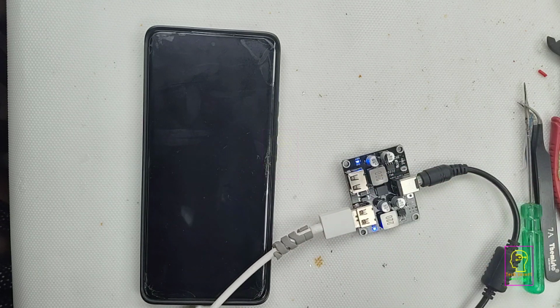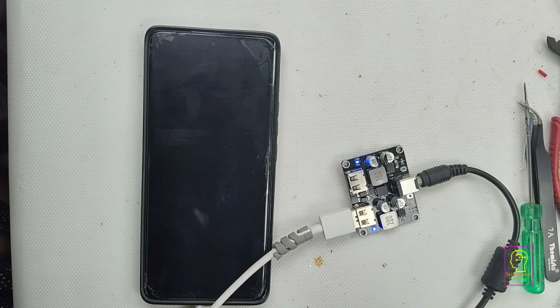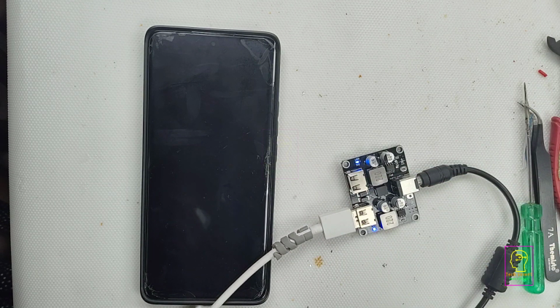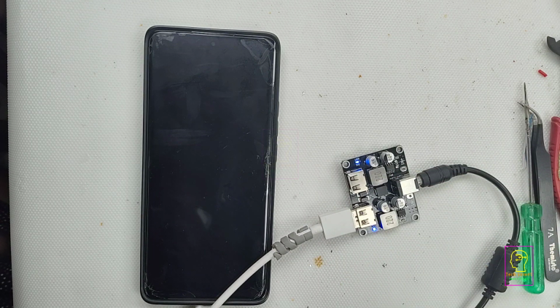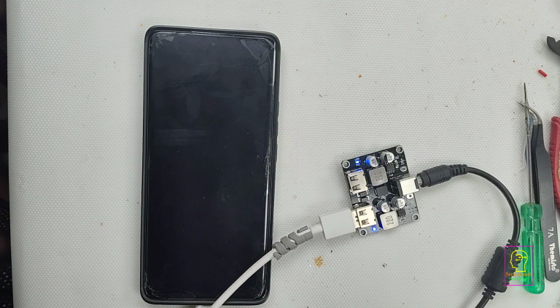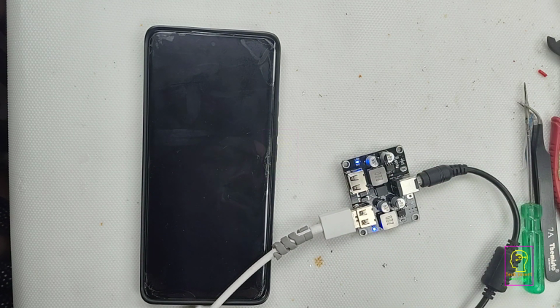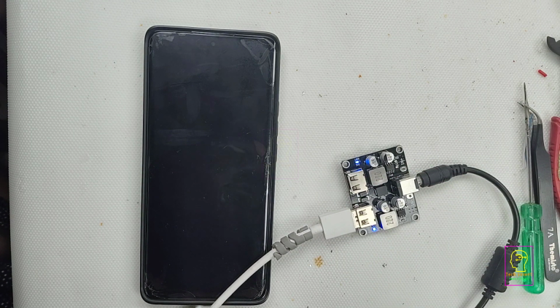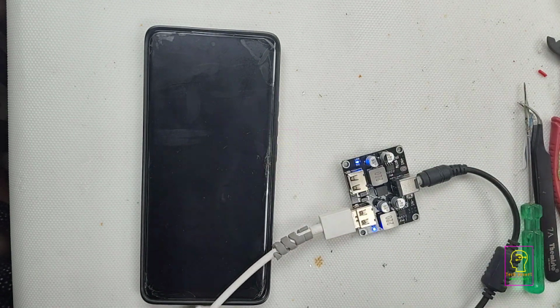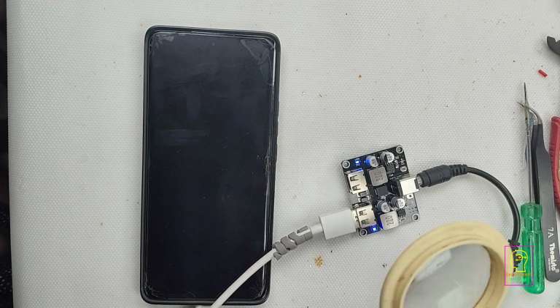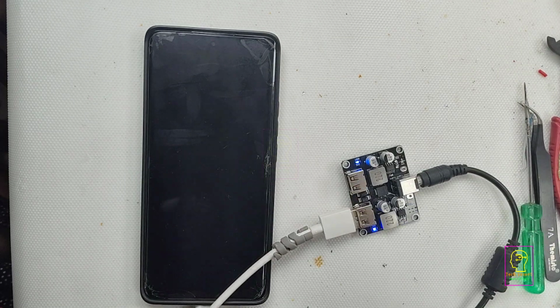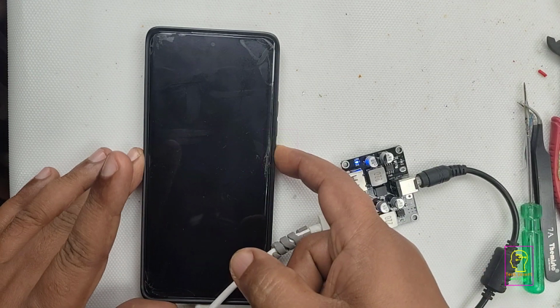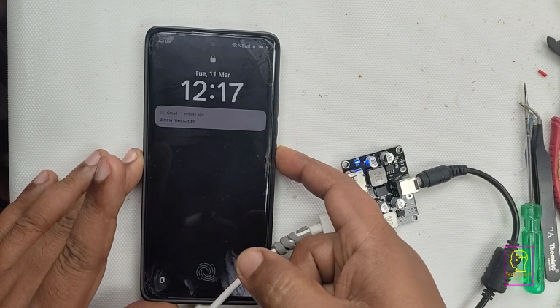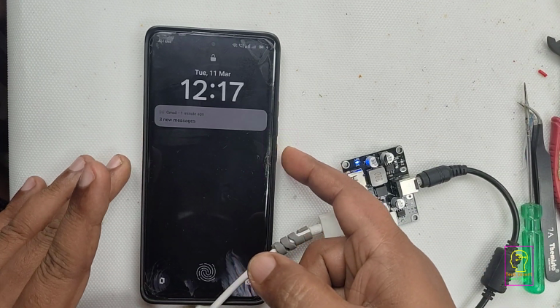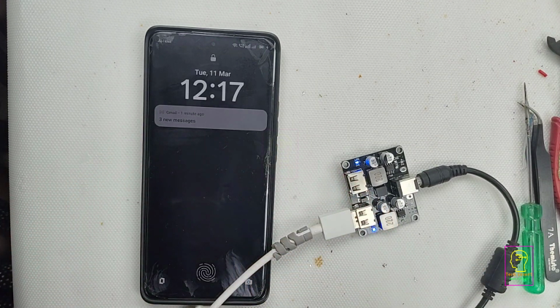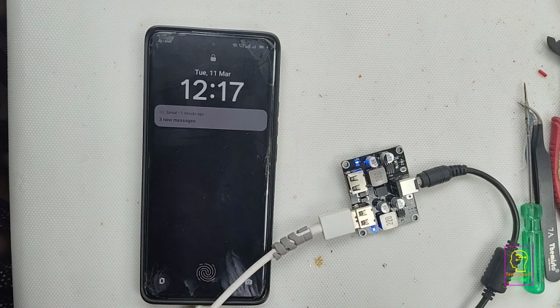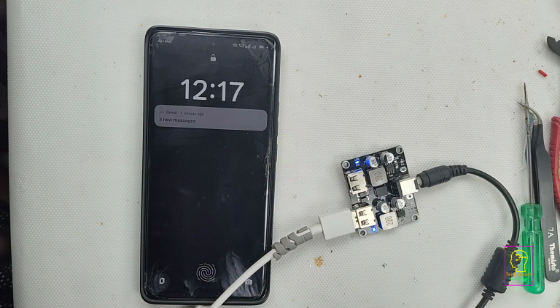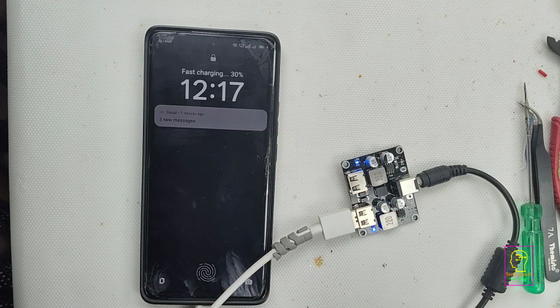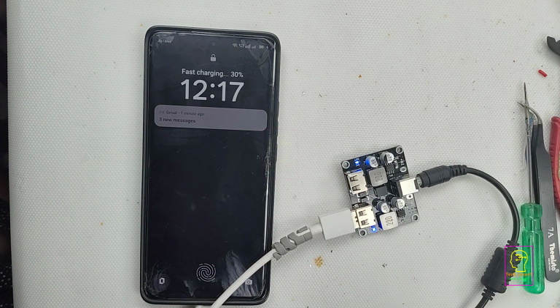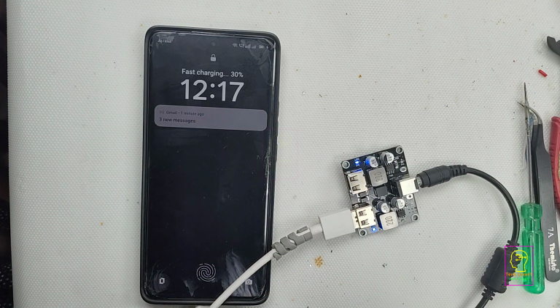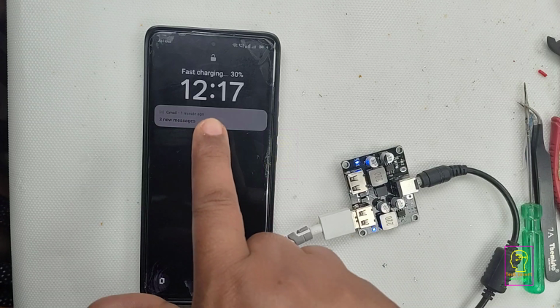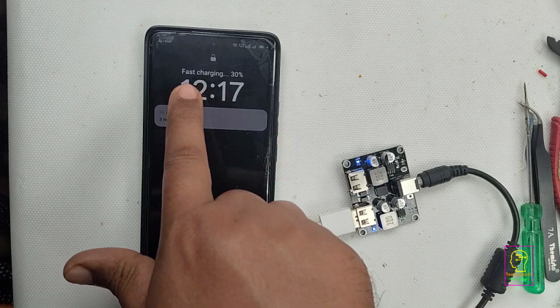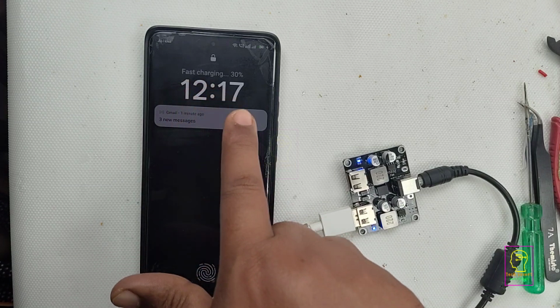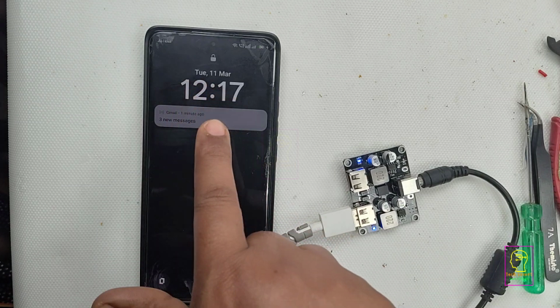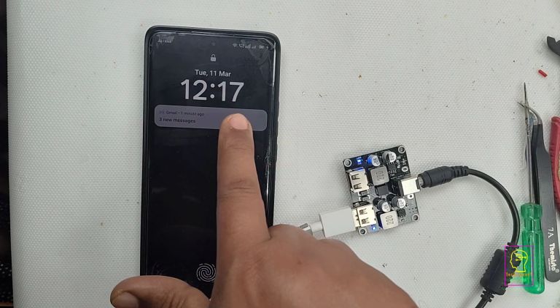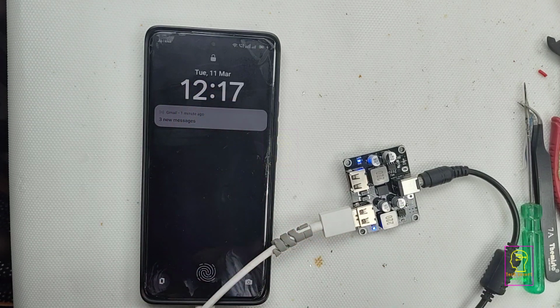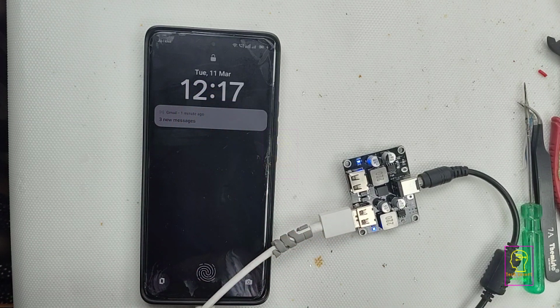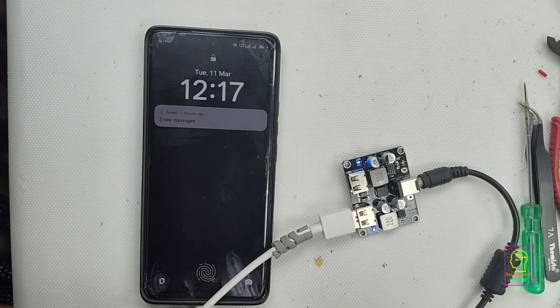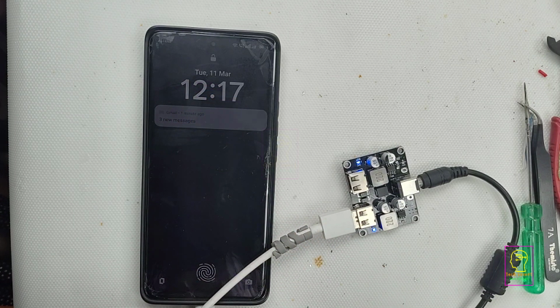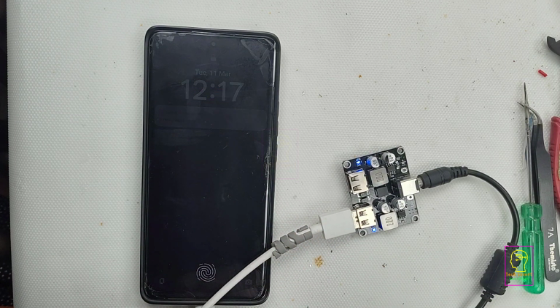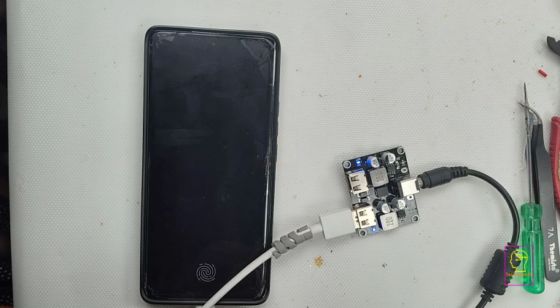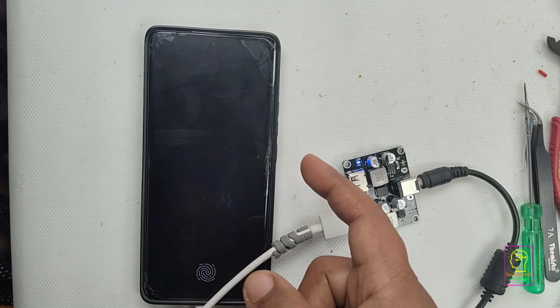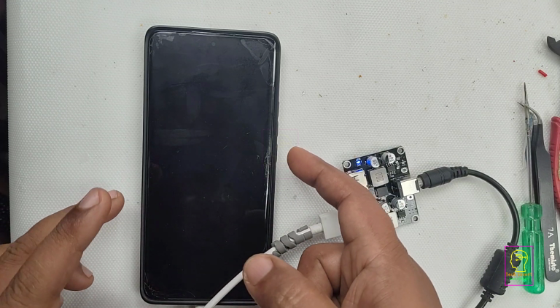When connecting this charging module in a box, please give enough space for heat dissipation. You can see it has now become 30%. It took only 2 minutes to increase the charging percentage from 28 to 30, and going forward this time will reduce rapidly.